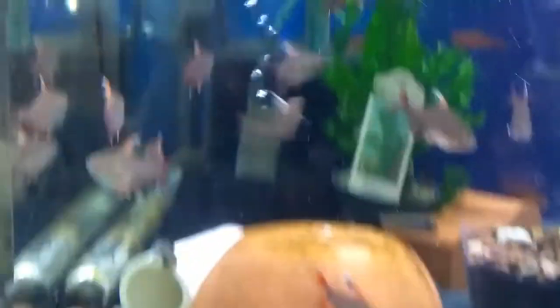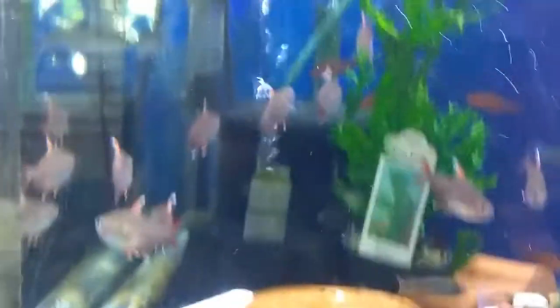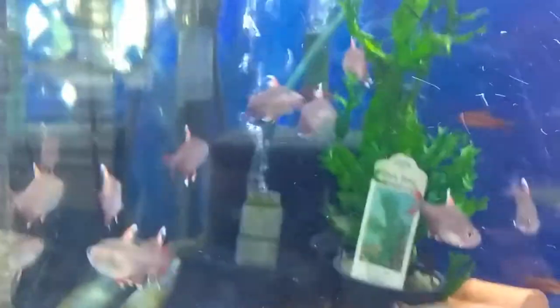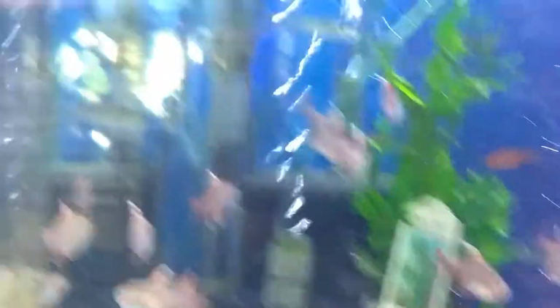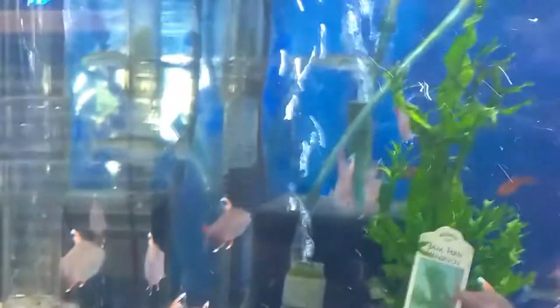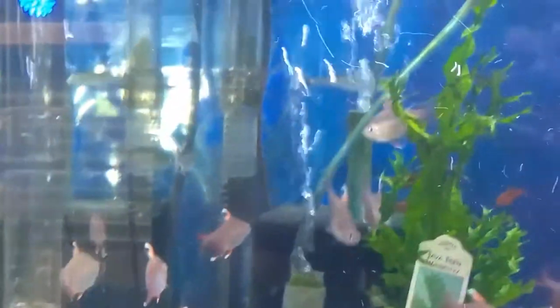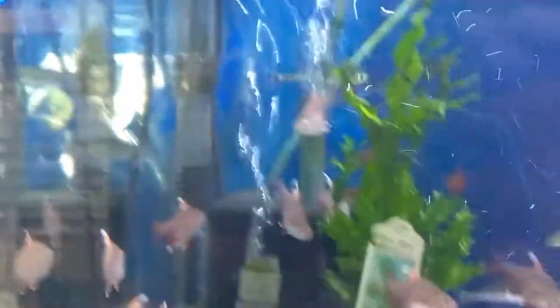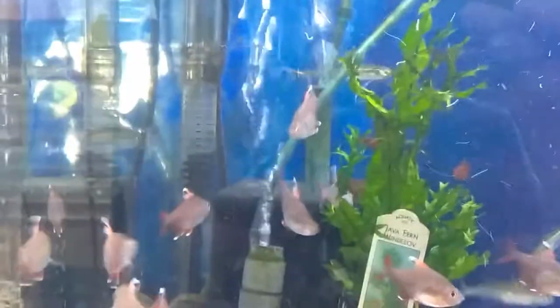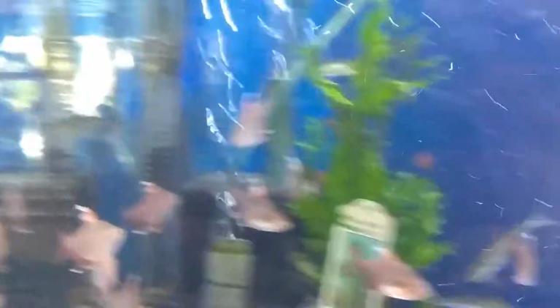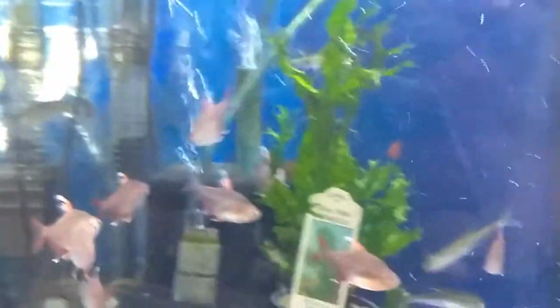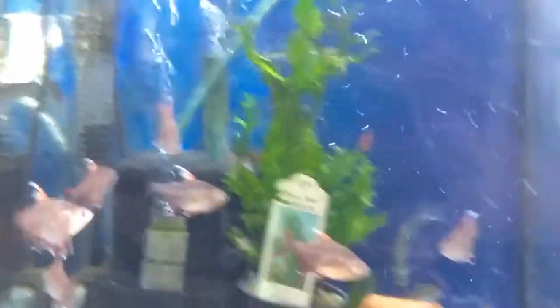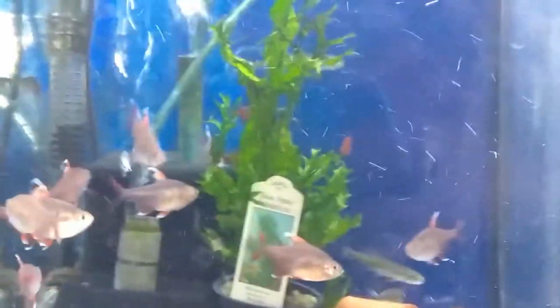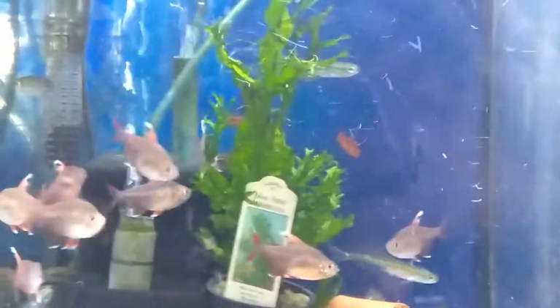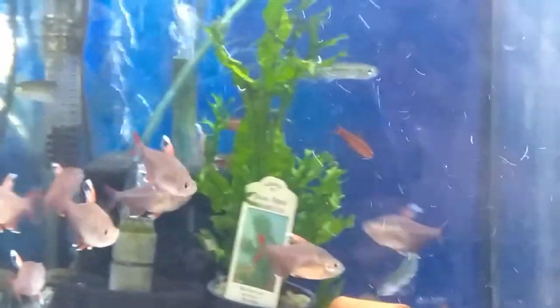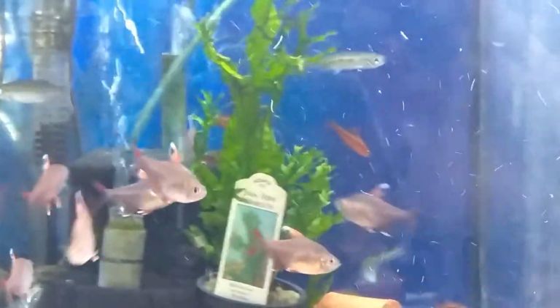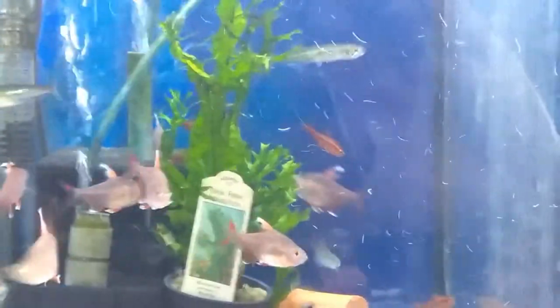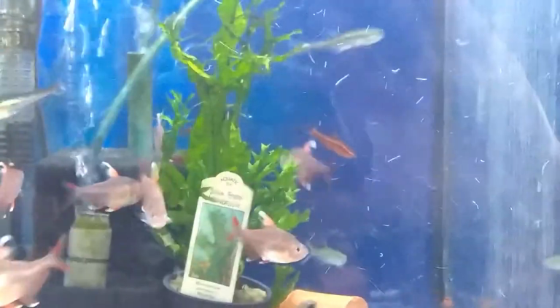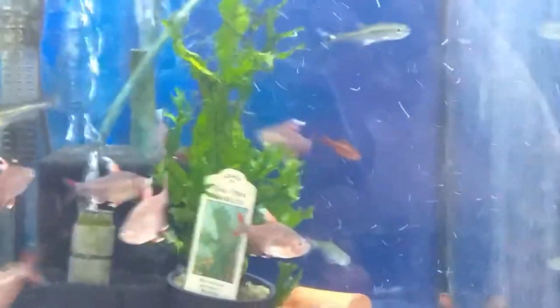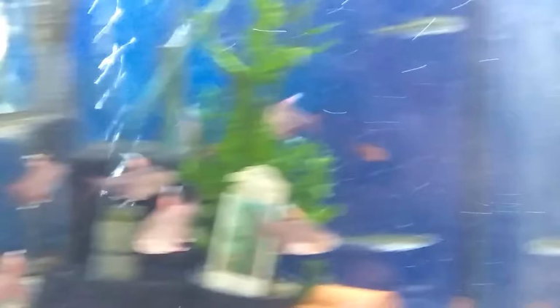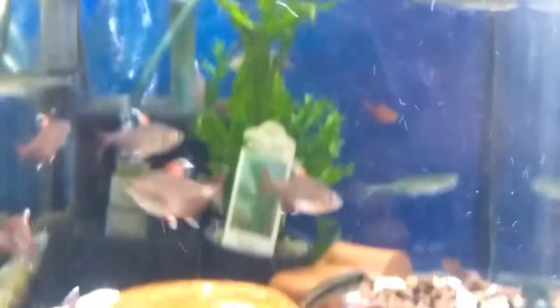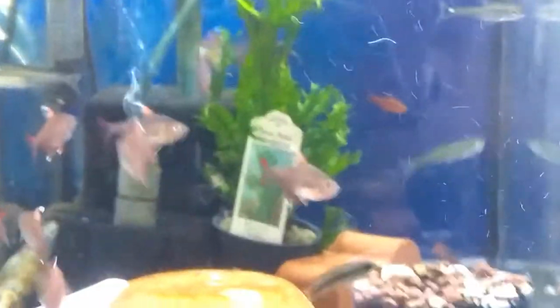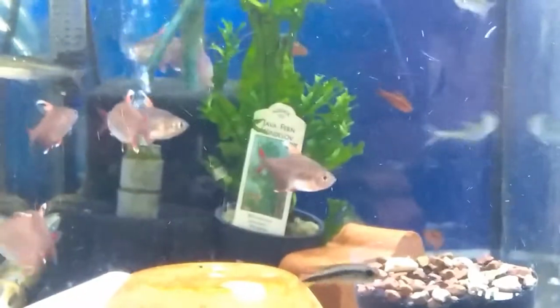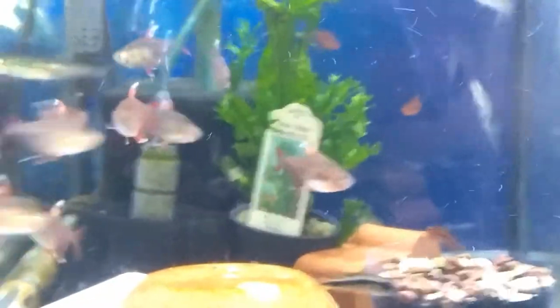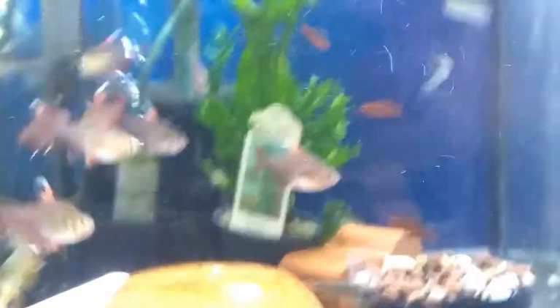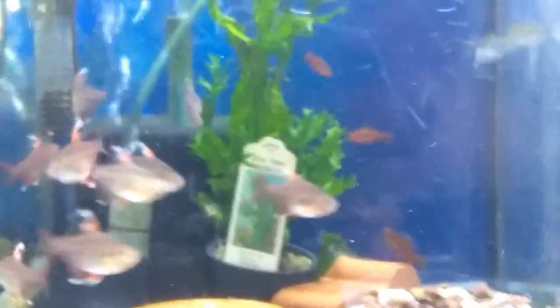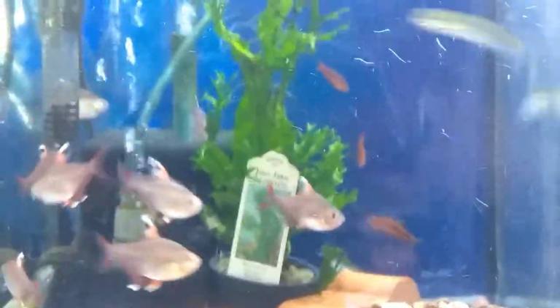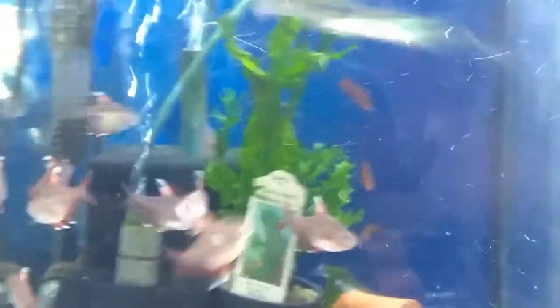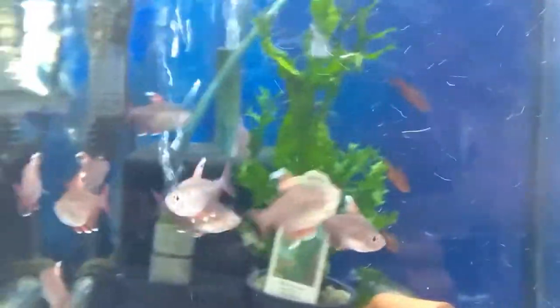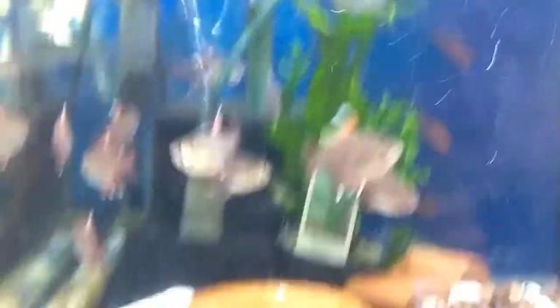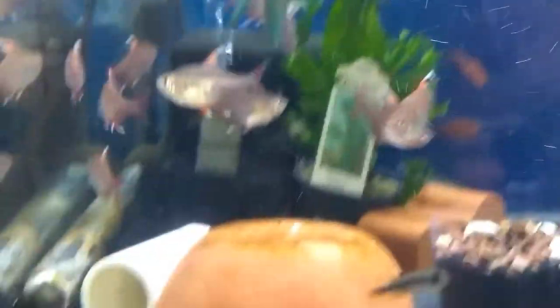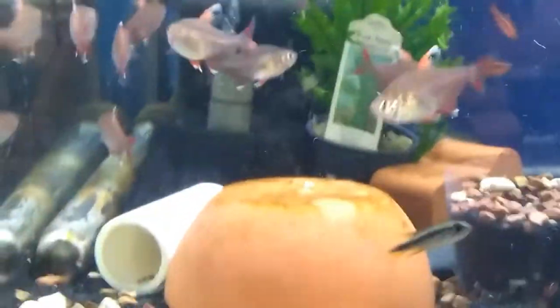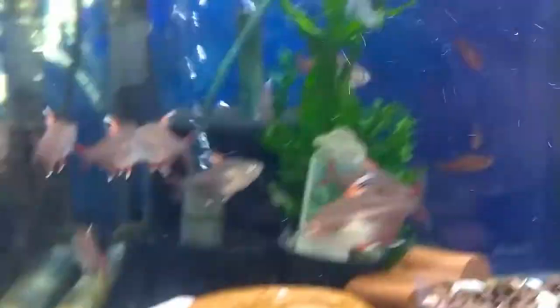There's also some nice Slender Tetras that we've just introduced into this tank. They're kind of hanging and banging. Slender Tetras are a pretty rare tetra.